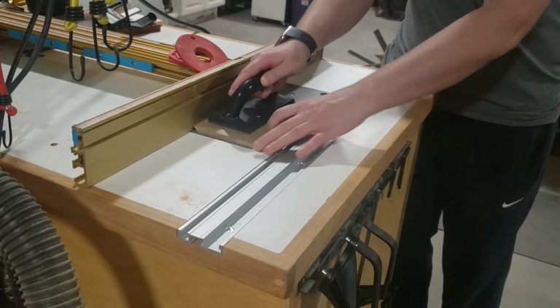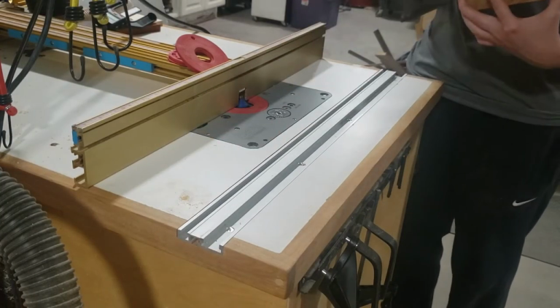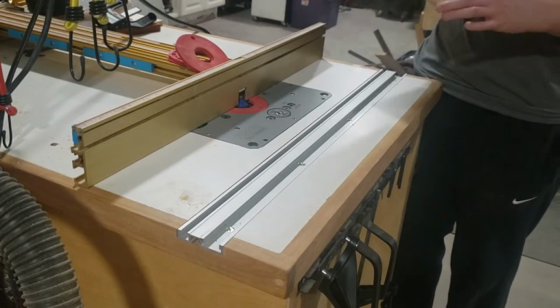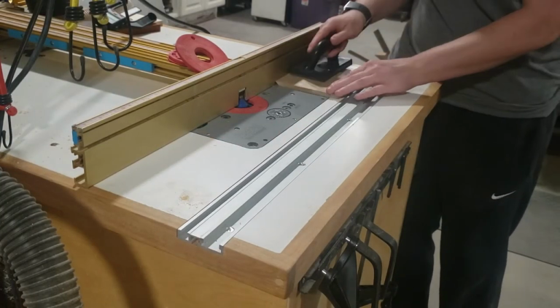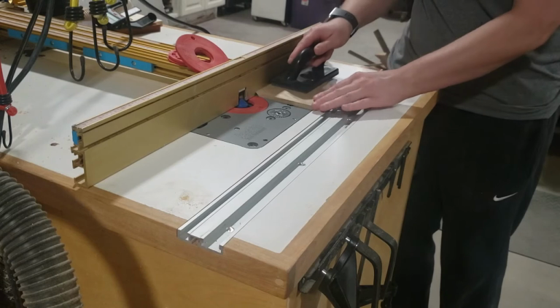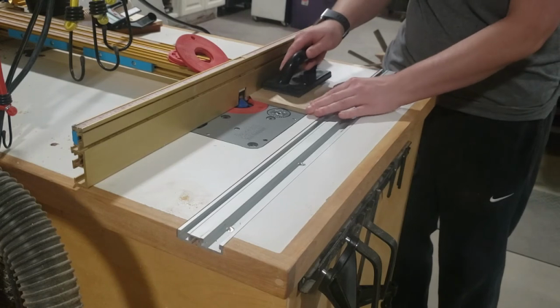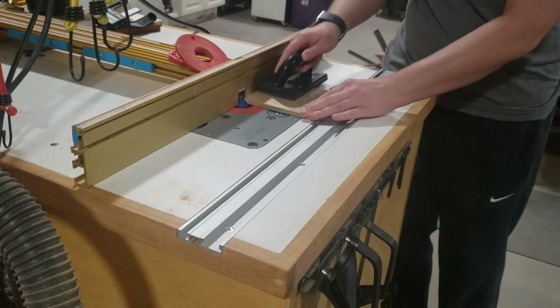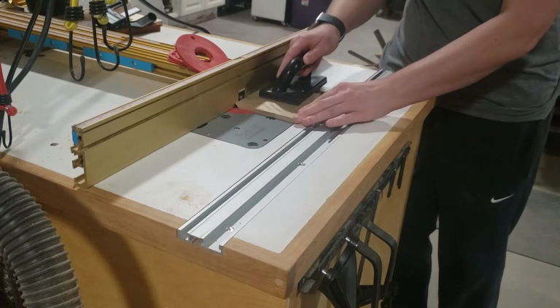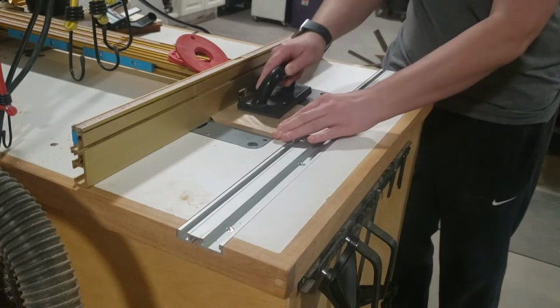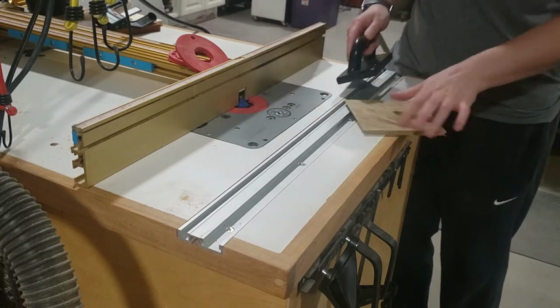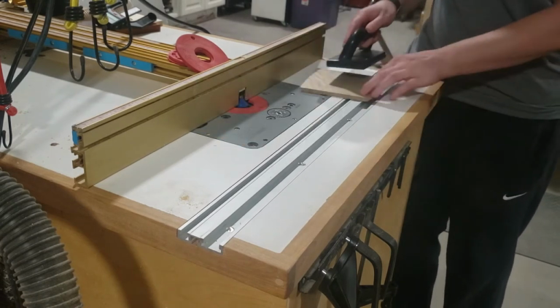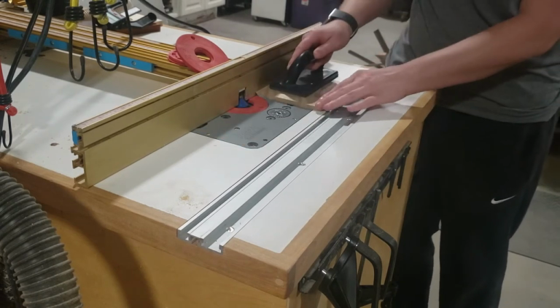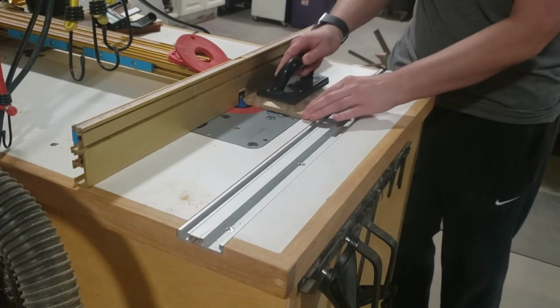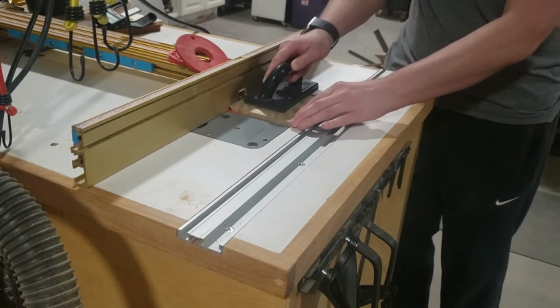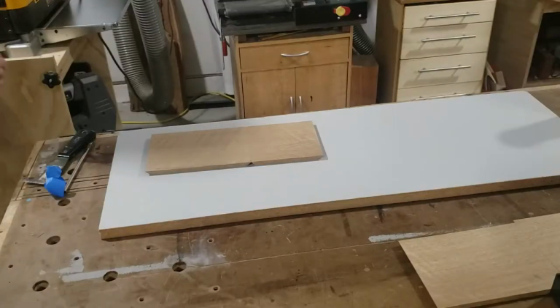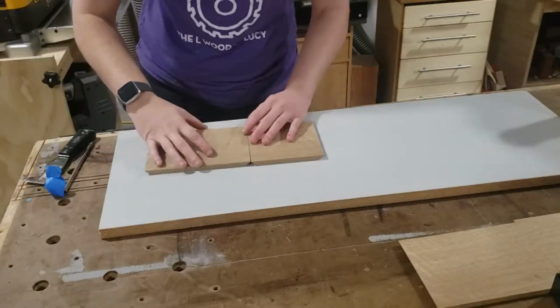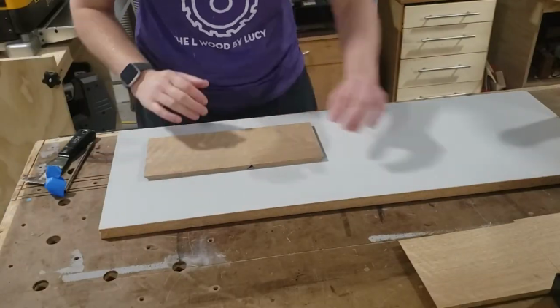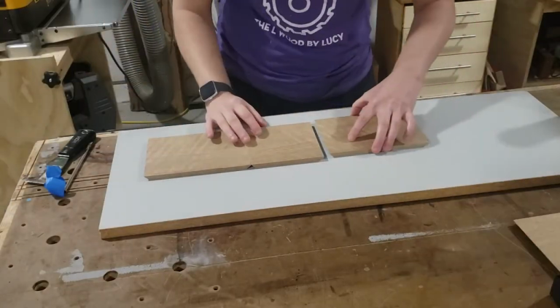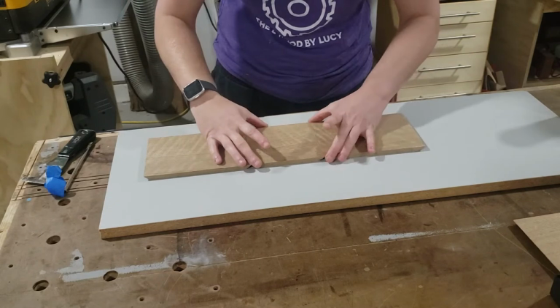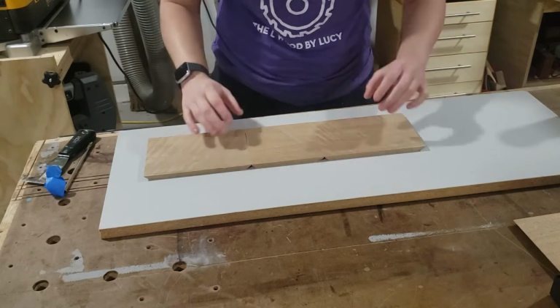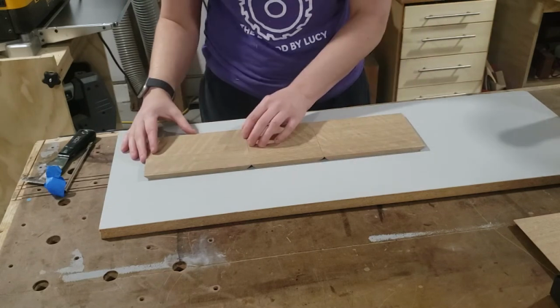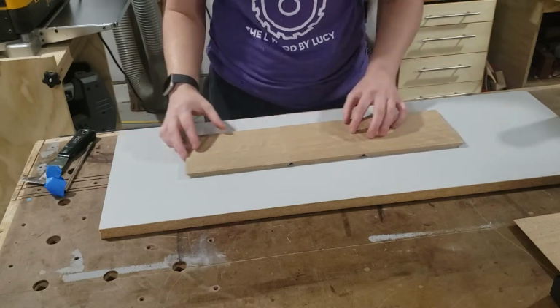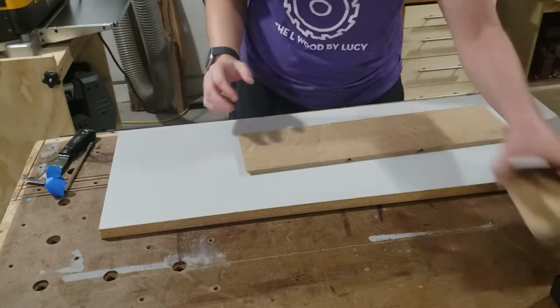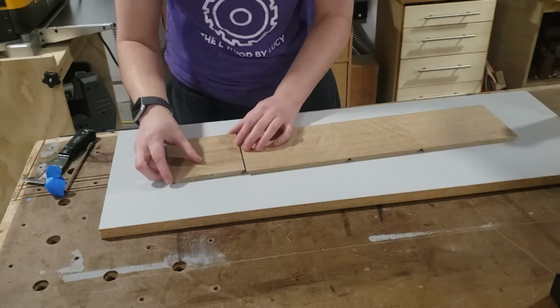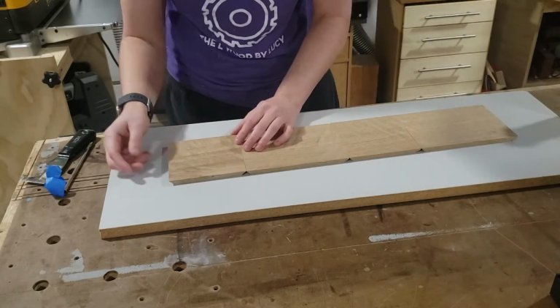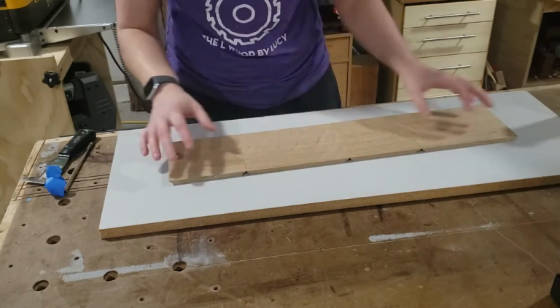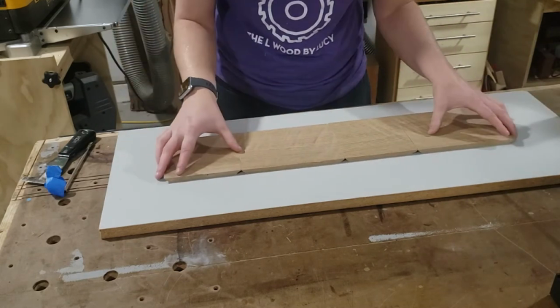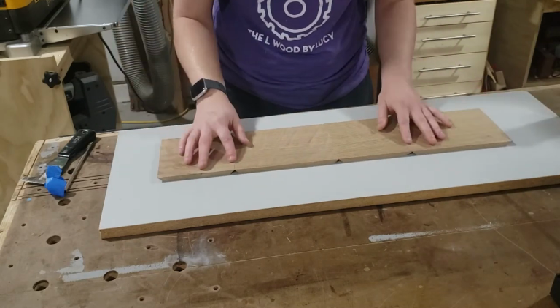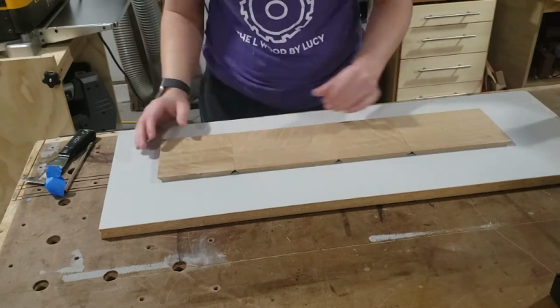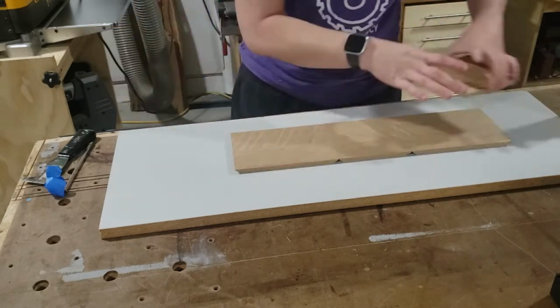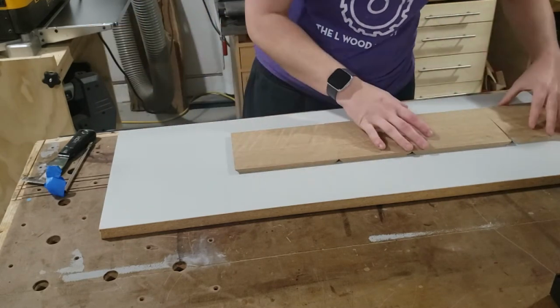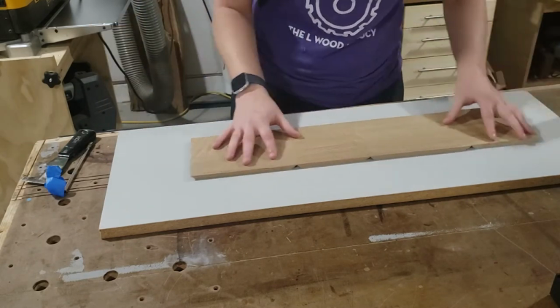I'm just making some simple miters using my router table. You can of course do any way that you feel comfortable making miters. Take a little time here to line up the grains and get the prettiest look.